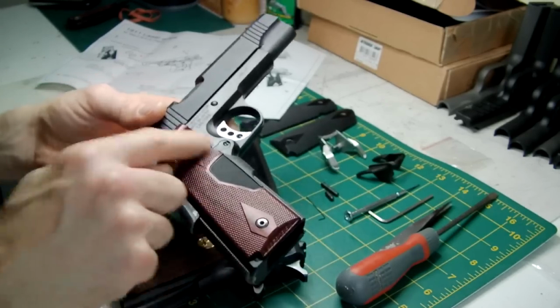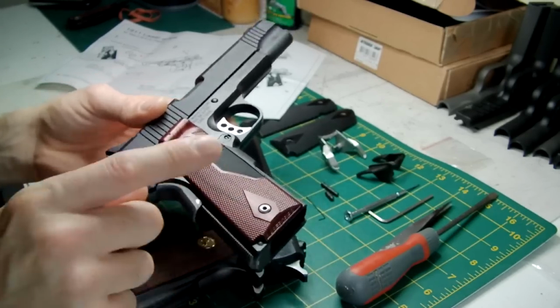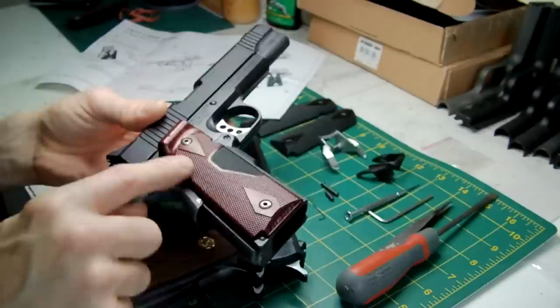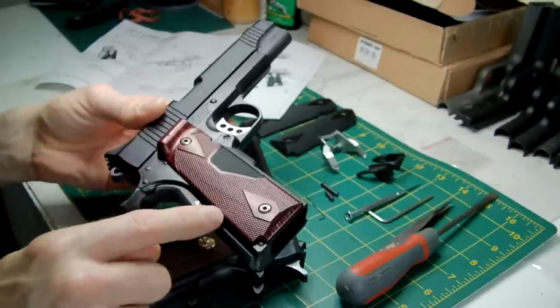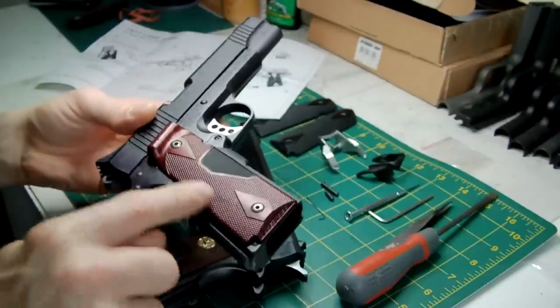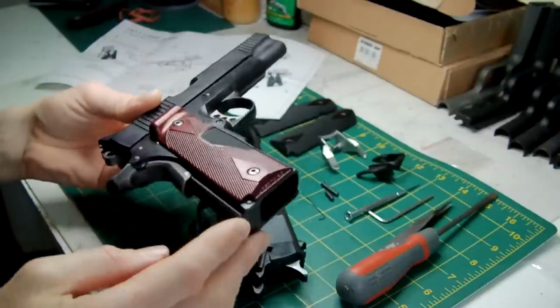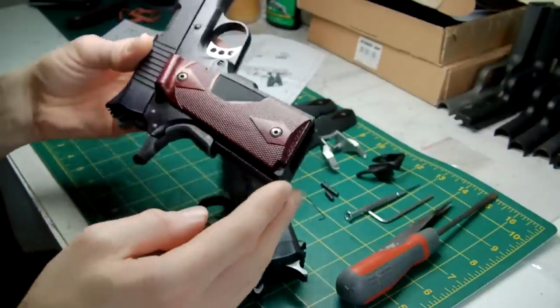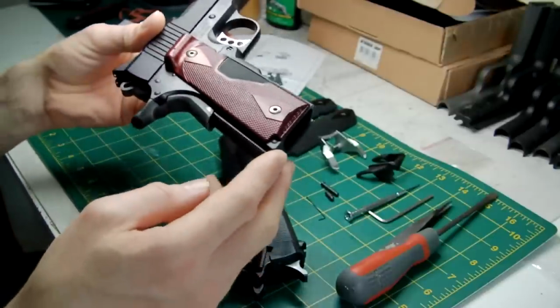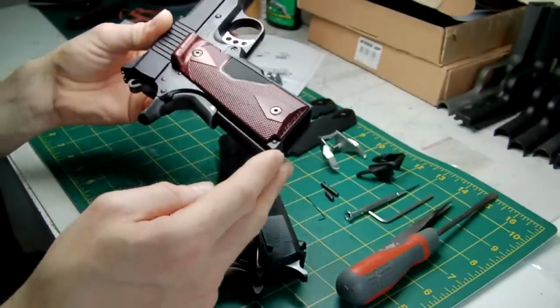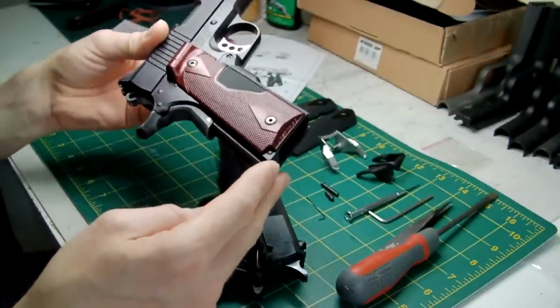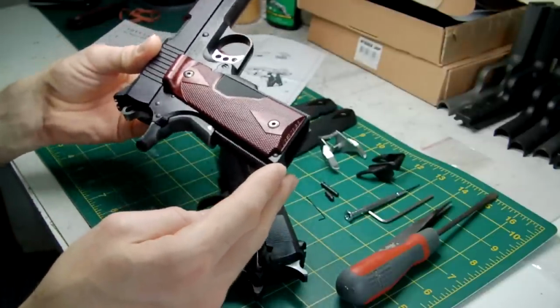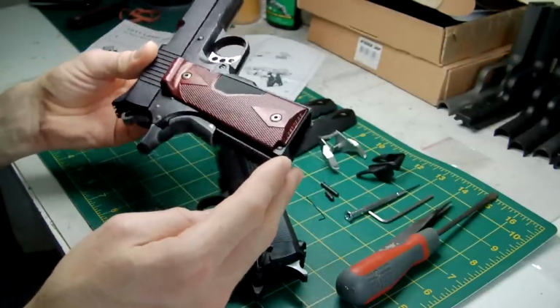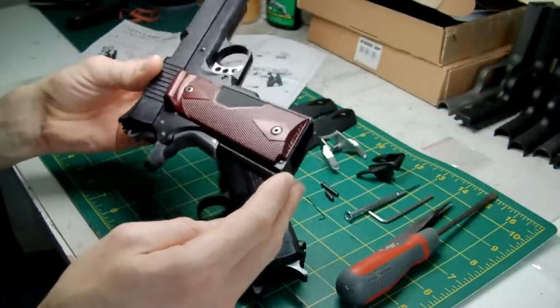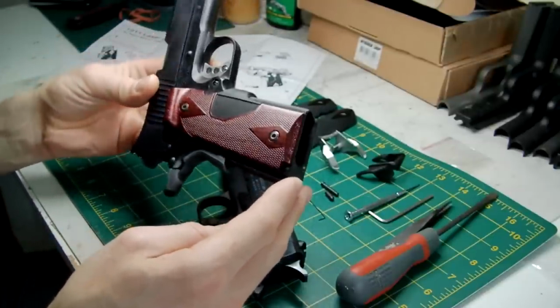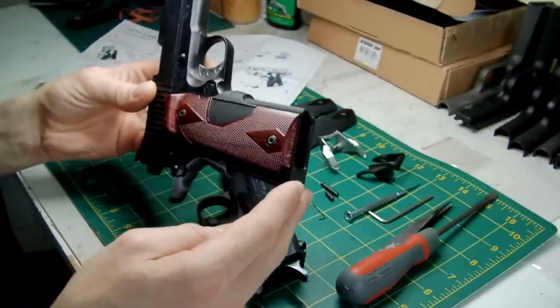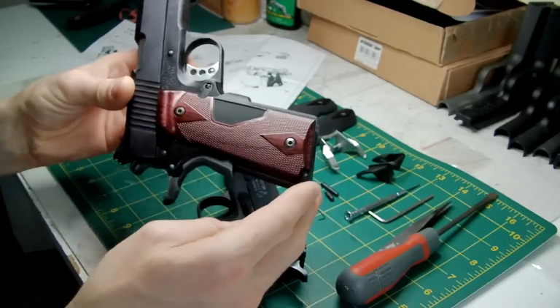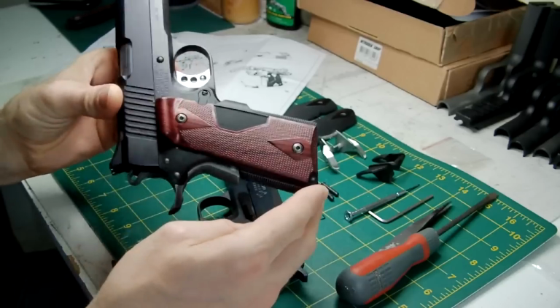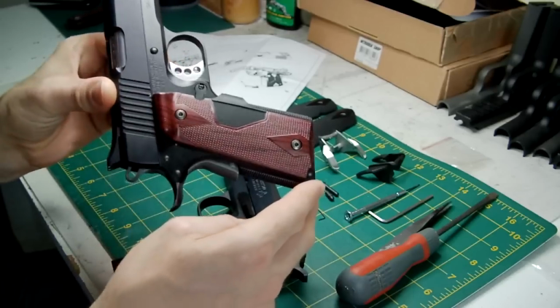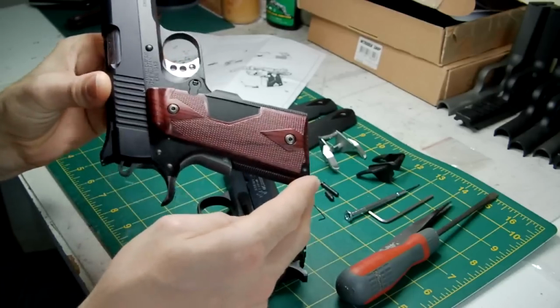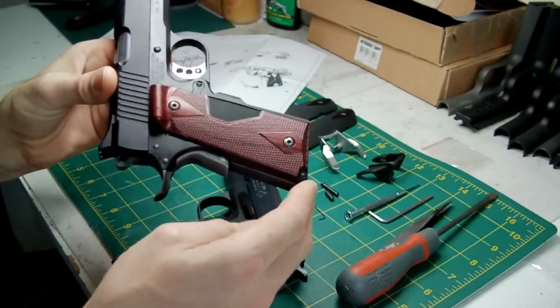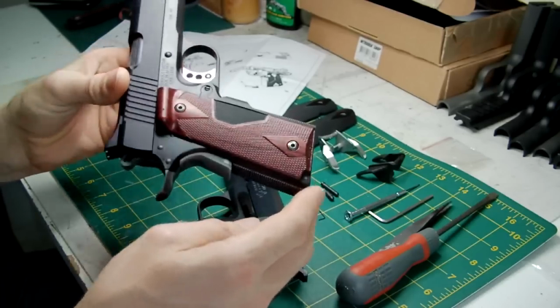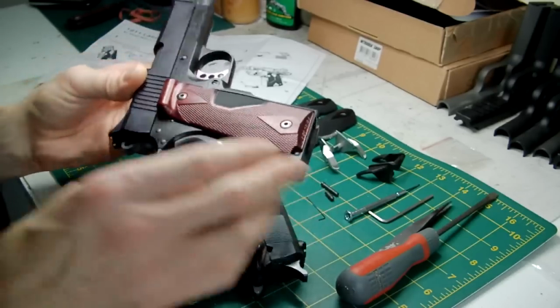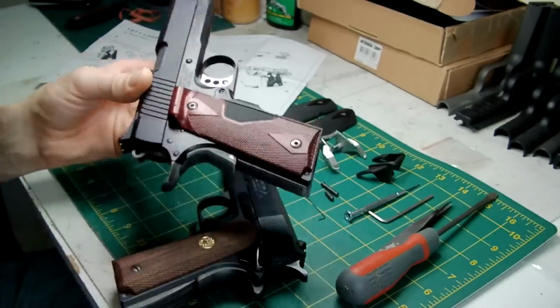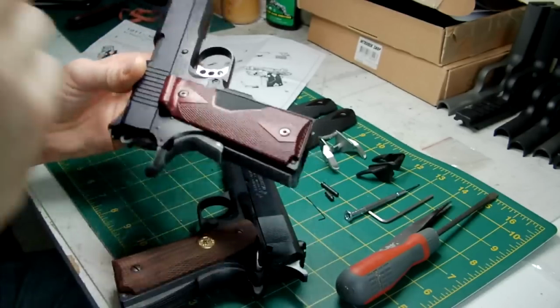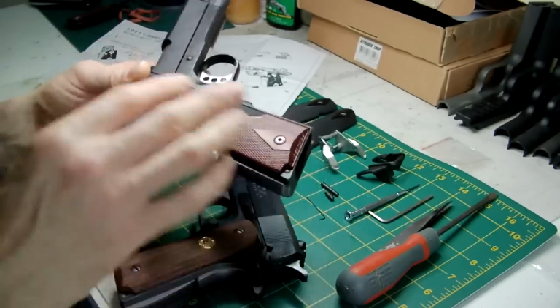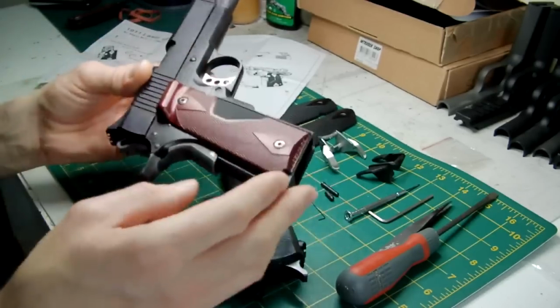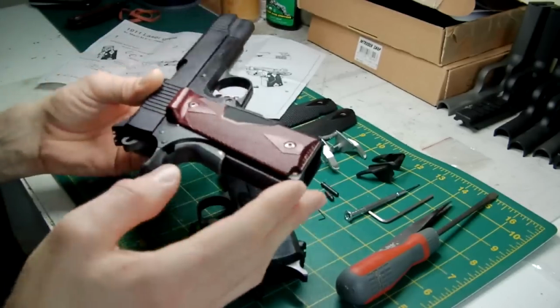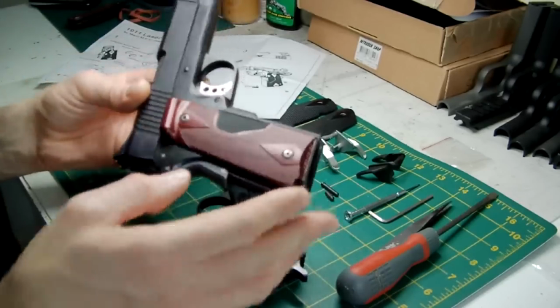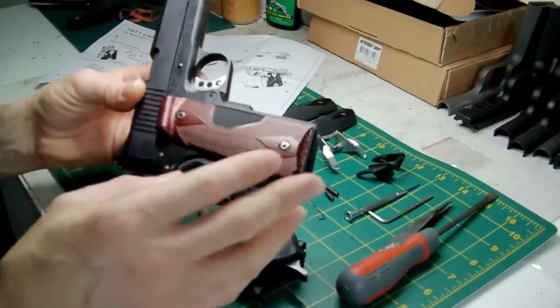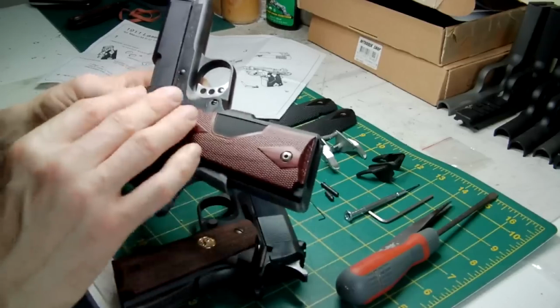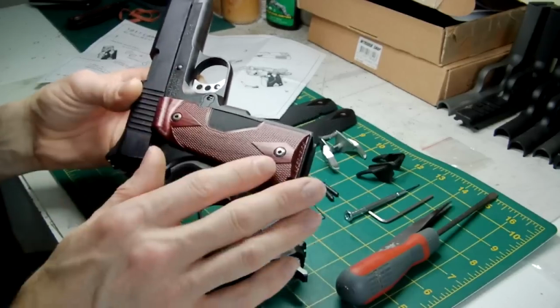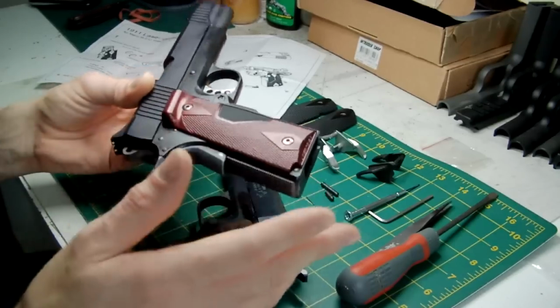I purchased the faux wood ones. They're not bad — they don't exactly look that much like wood, but they're pretty good for what they are. And not only that, you've got the option of re-spraying them black if you want to.